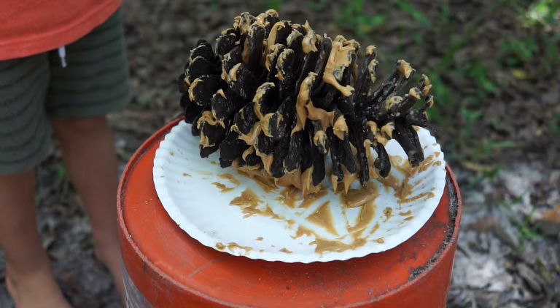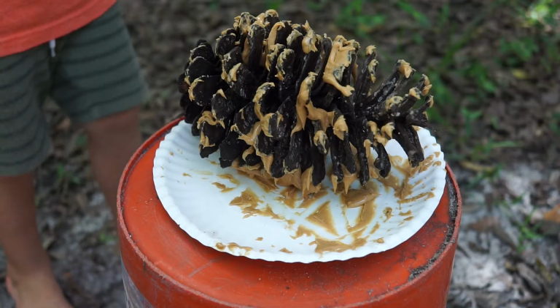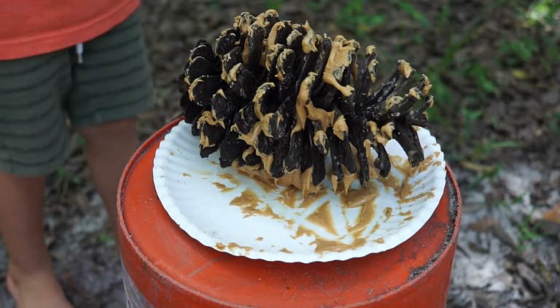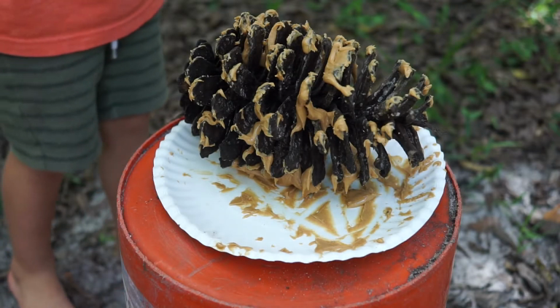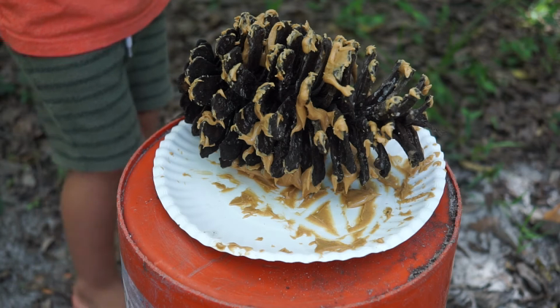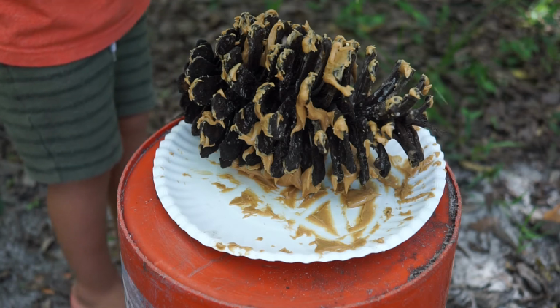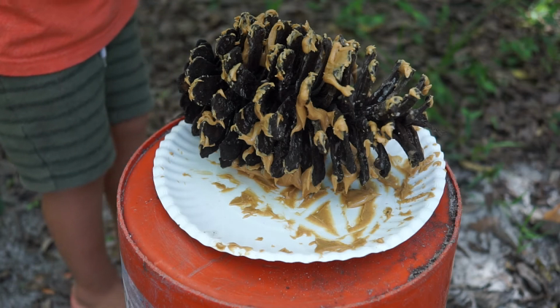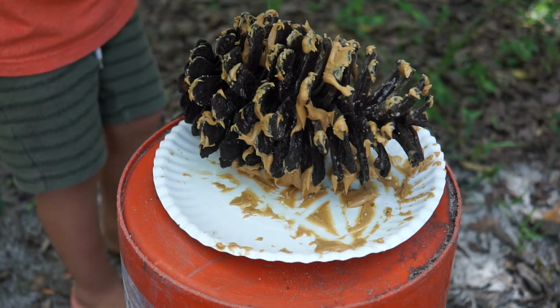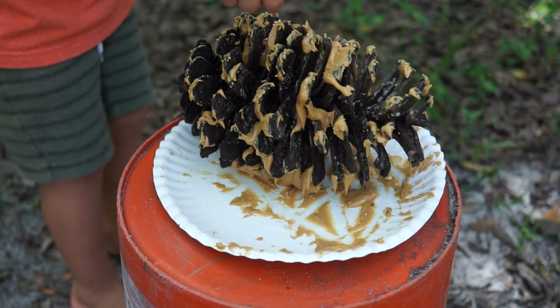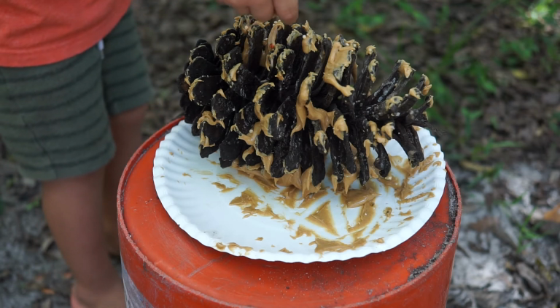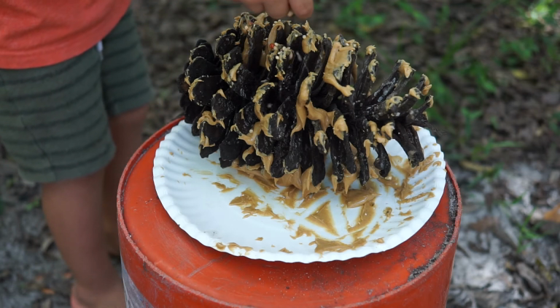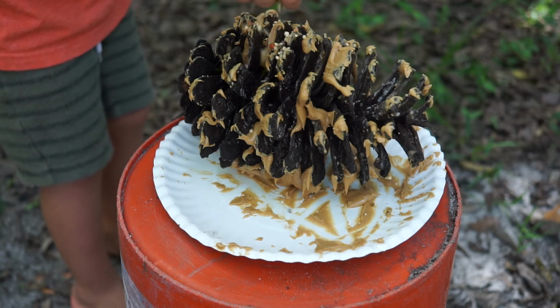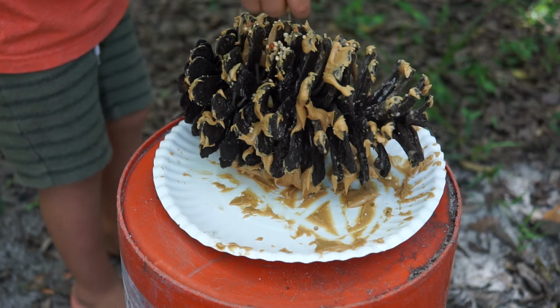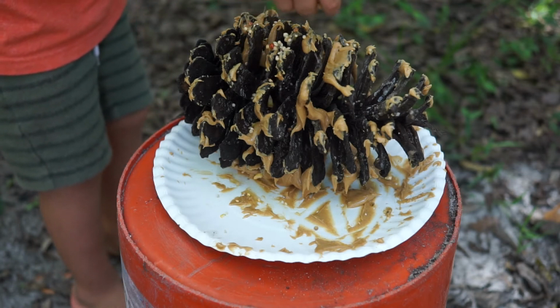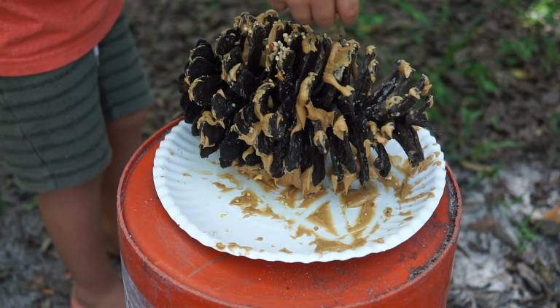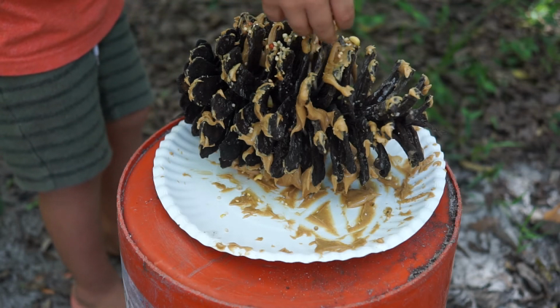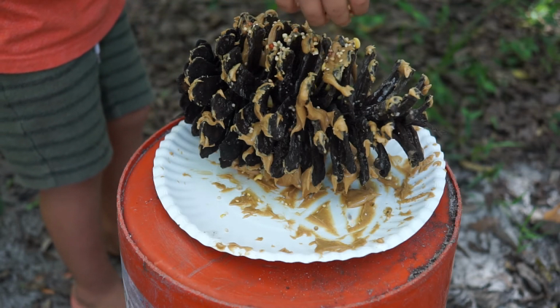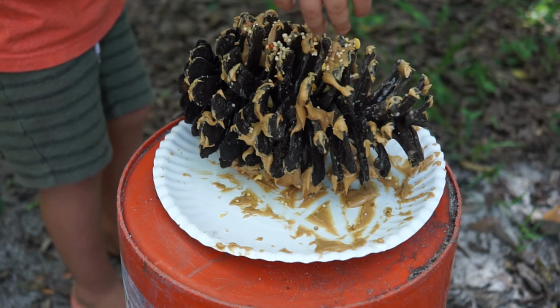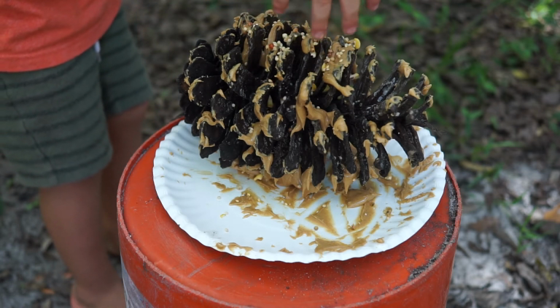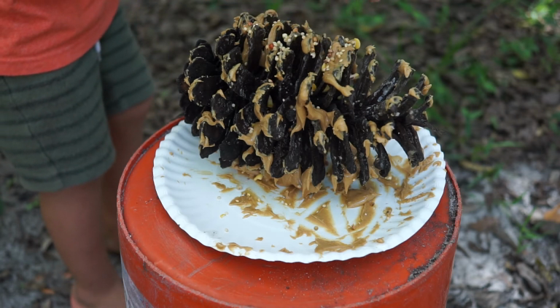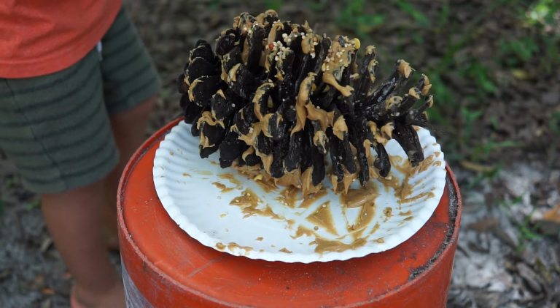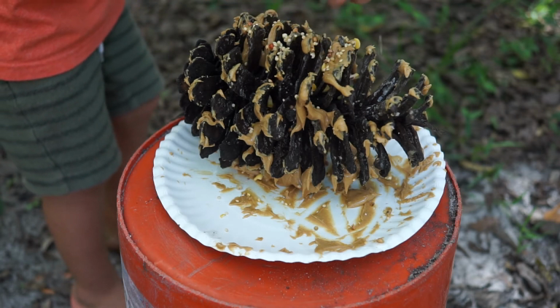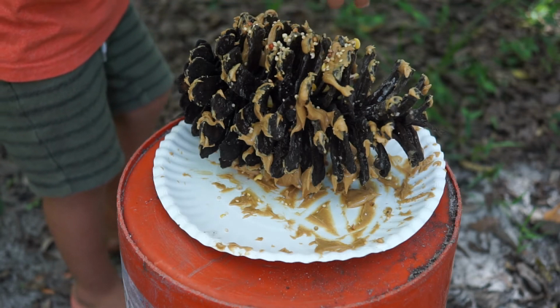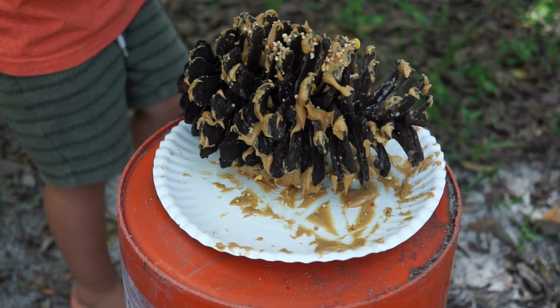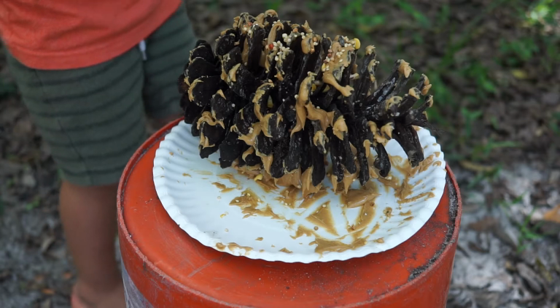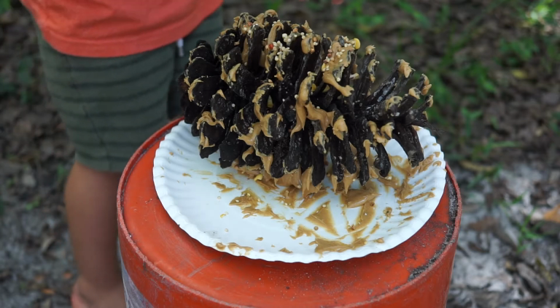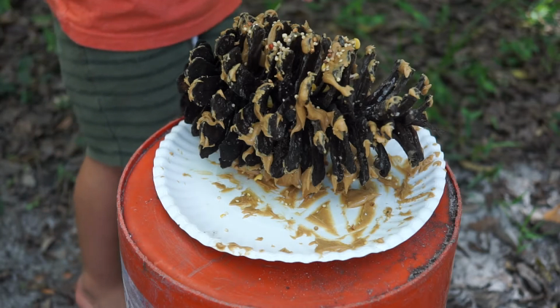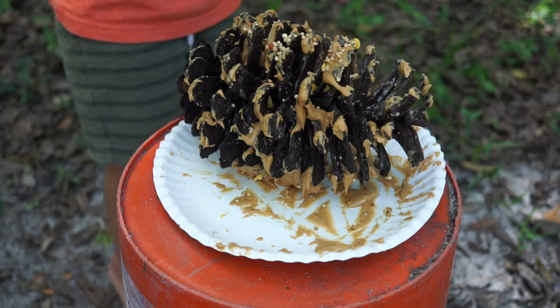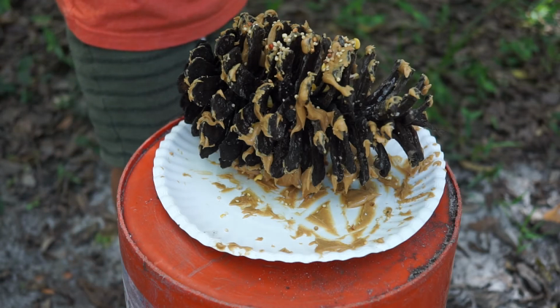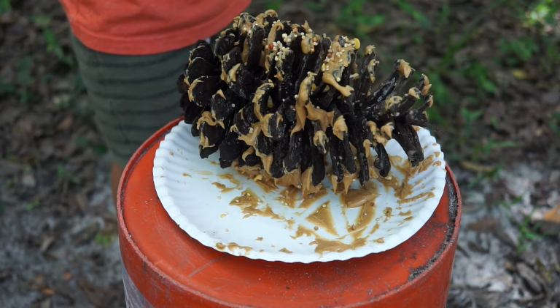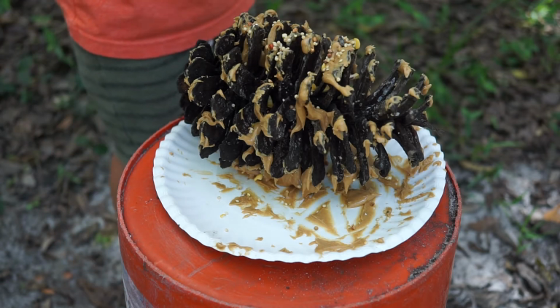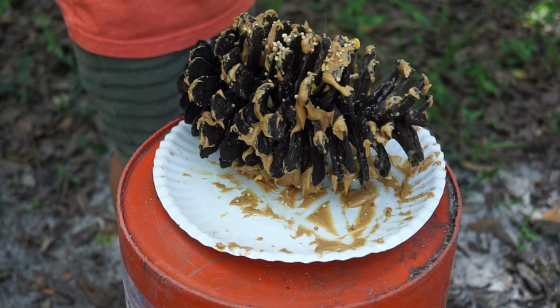Then, stick as much bird seed as you can onto the pine cone. You might put the bird seed in a pan and then just roll the pine cone in there and squish it all in.